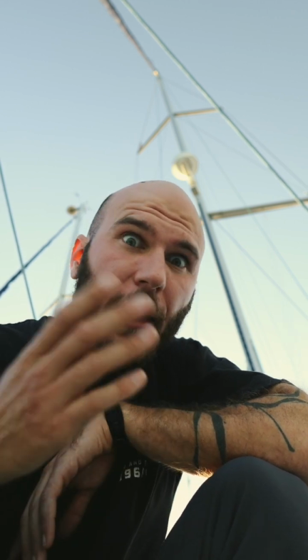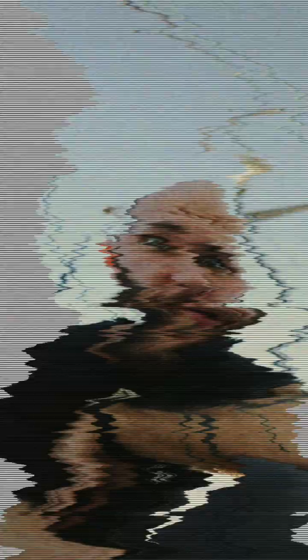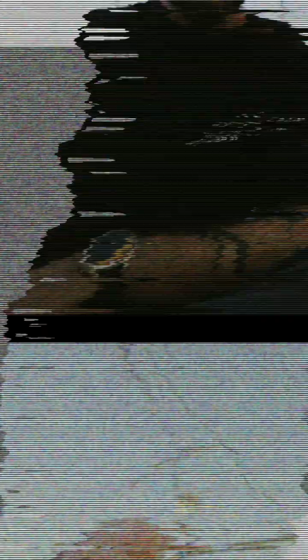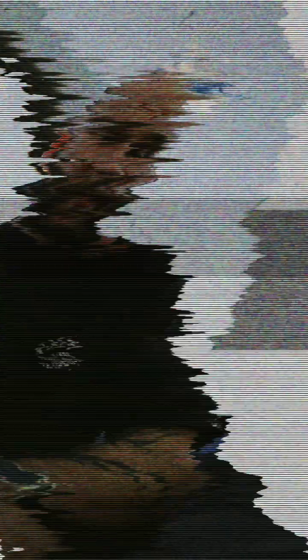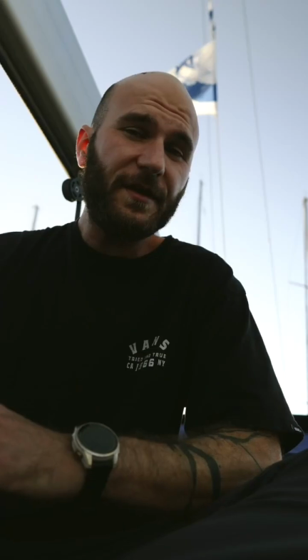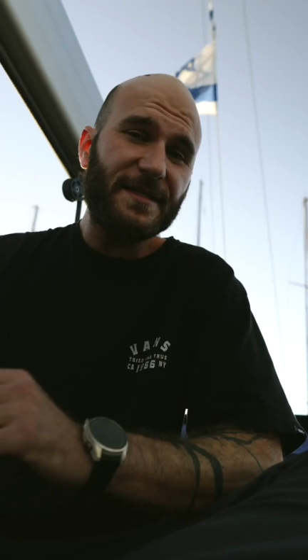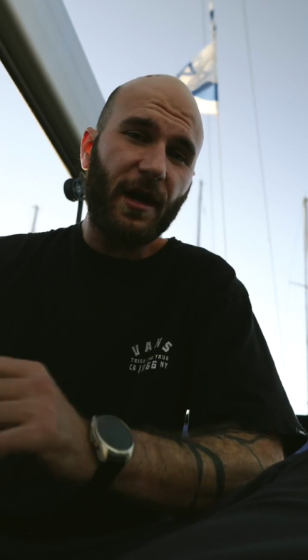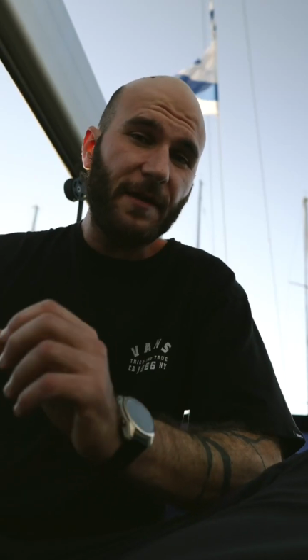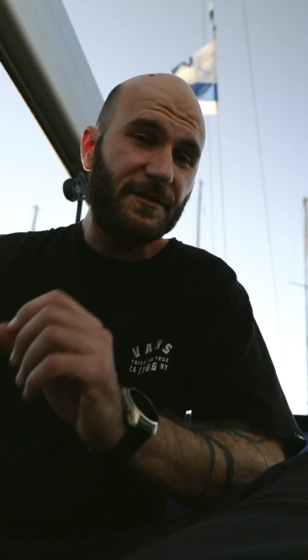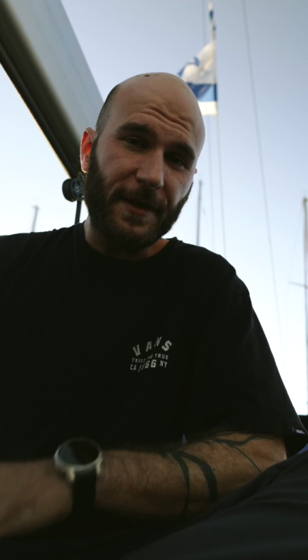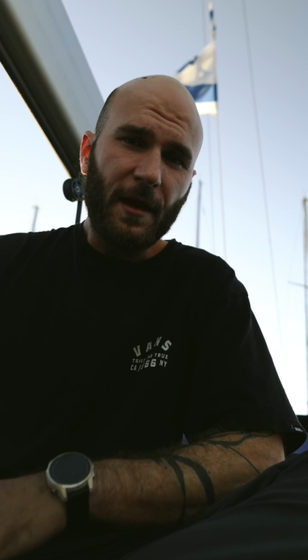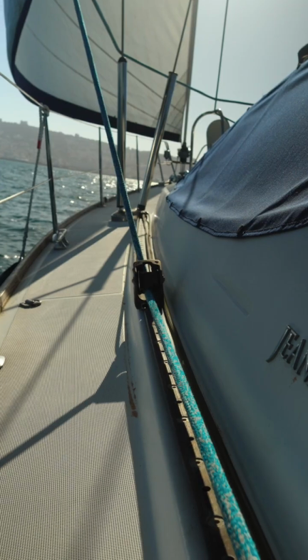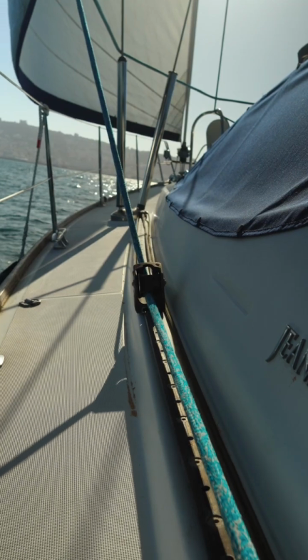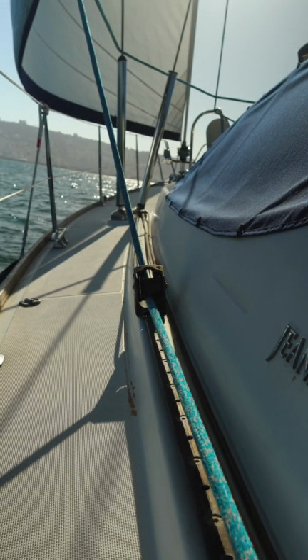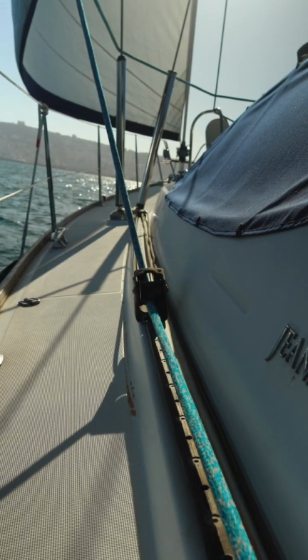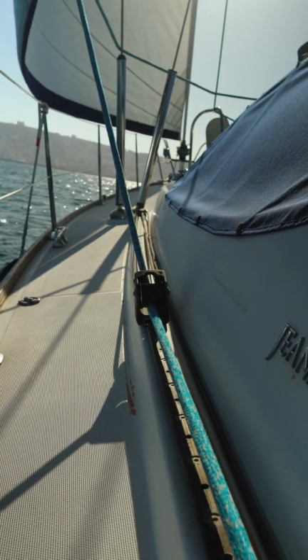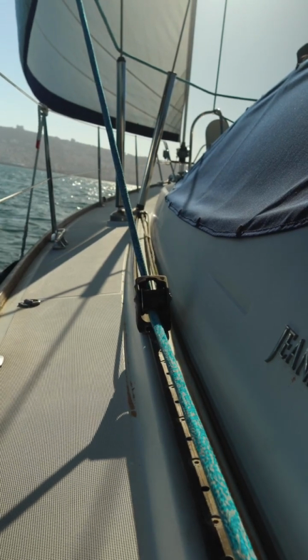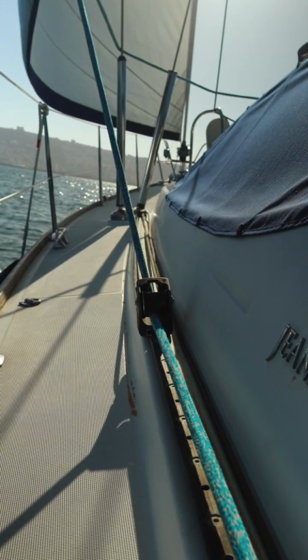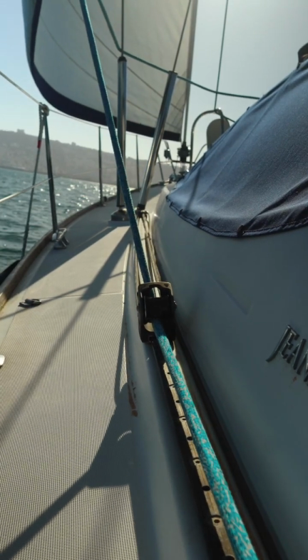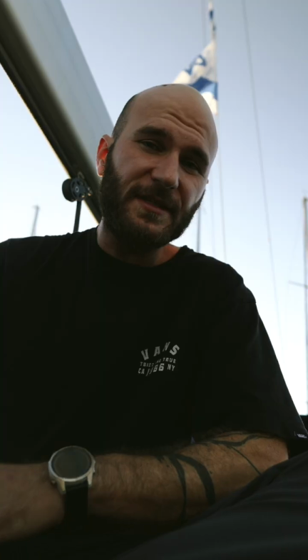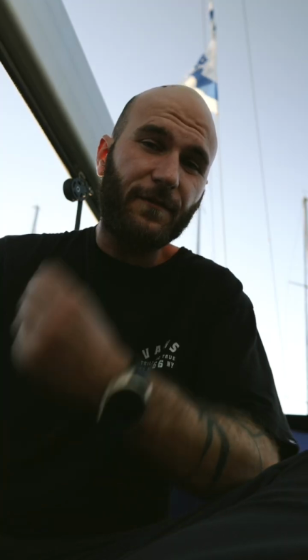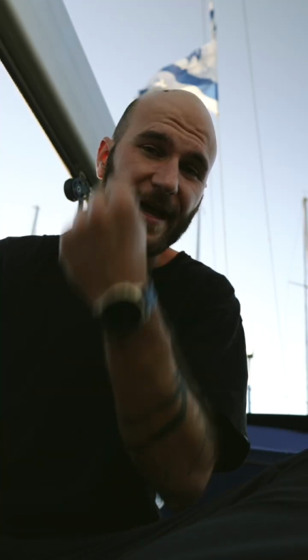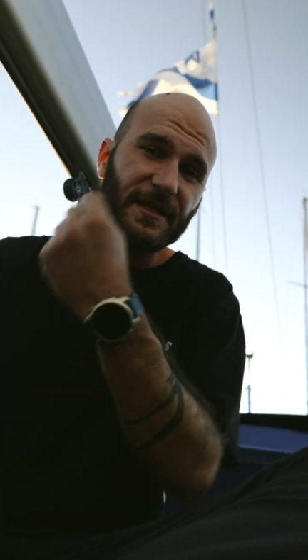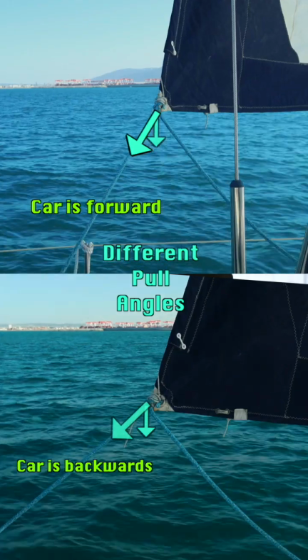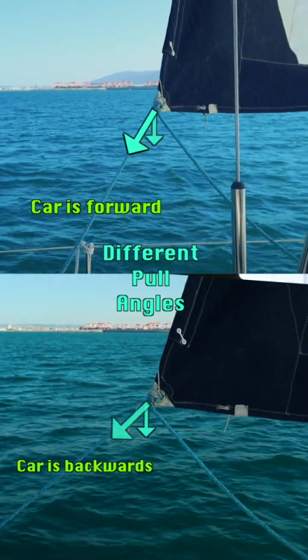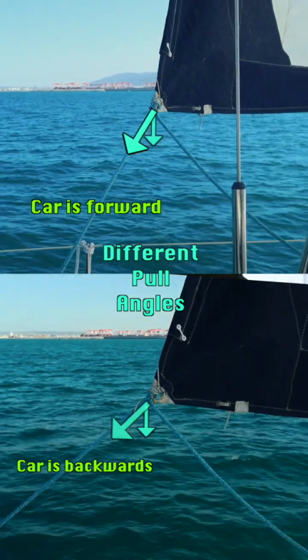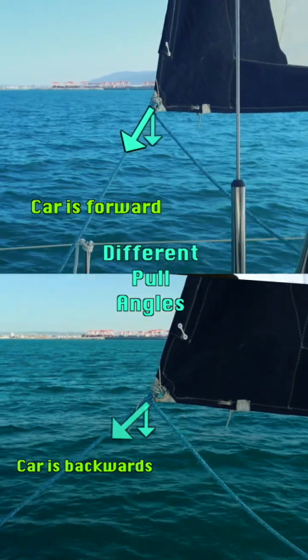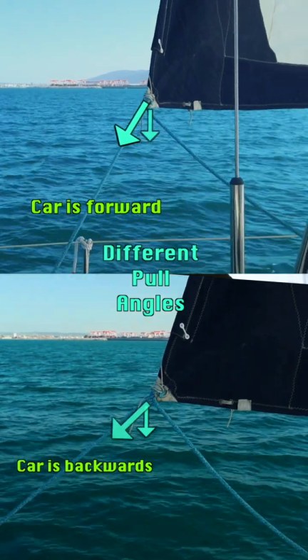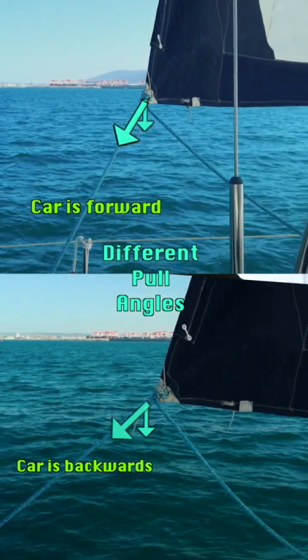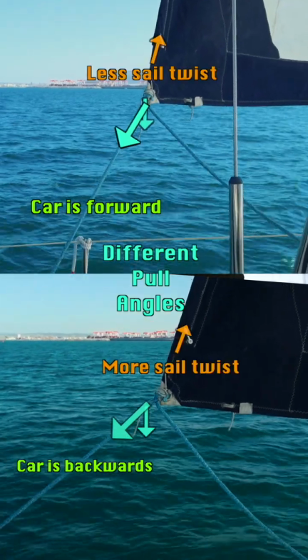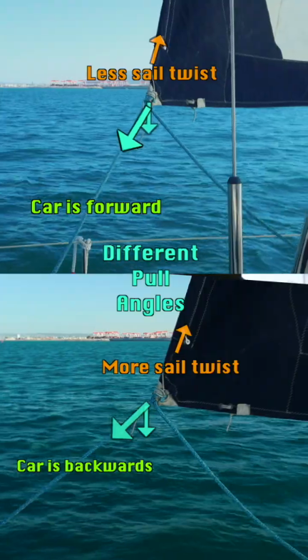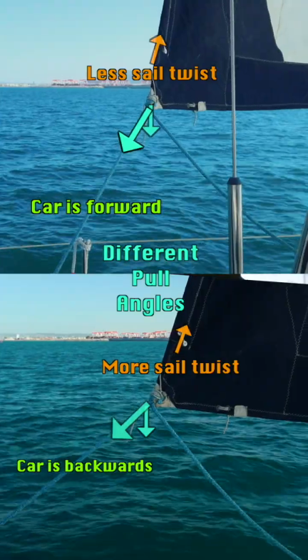How do we do that? That's where the head sail car comes into play. By moving the head sail car, we're actually changing the position of where the head sail is being pulled from, causing the sail twist to change.